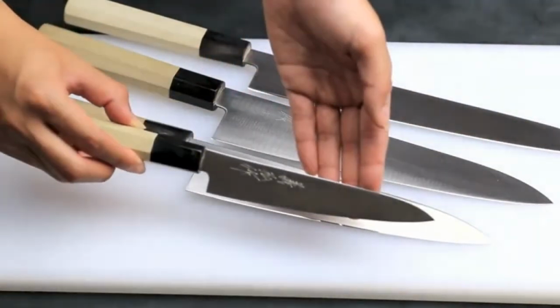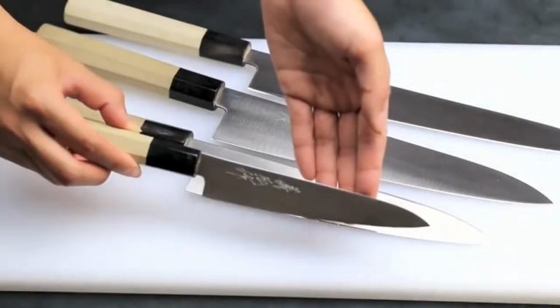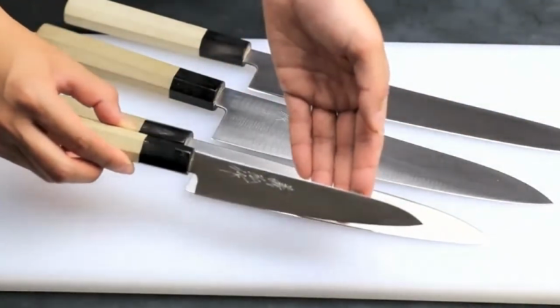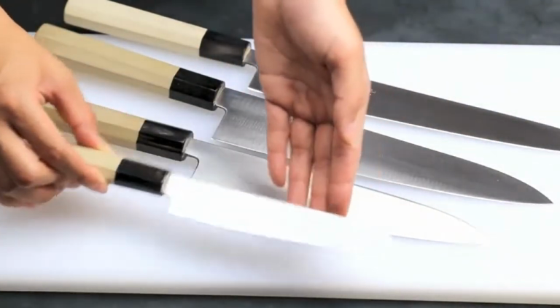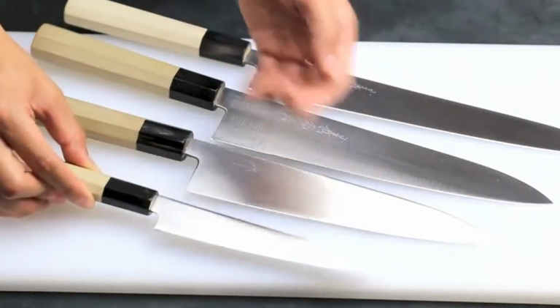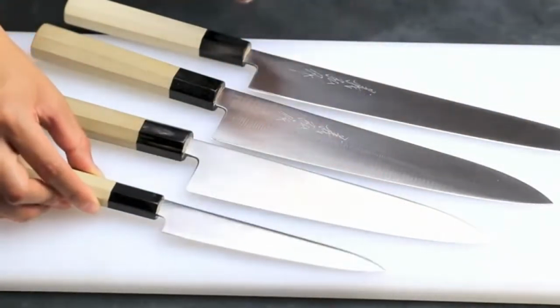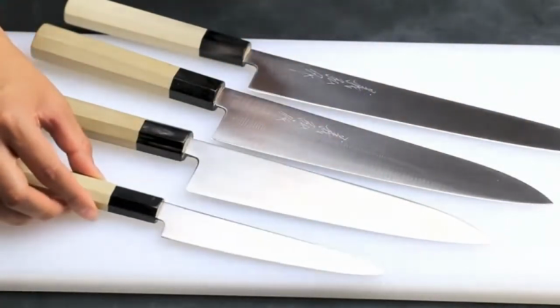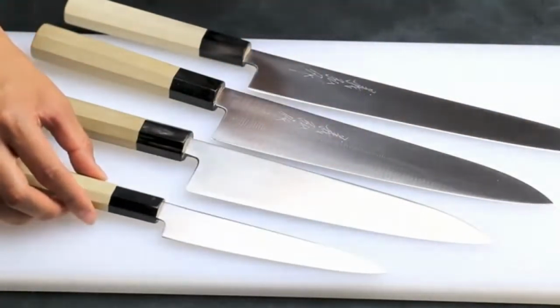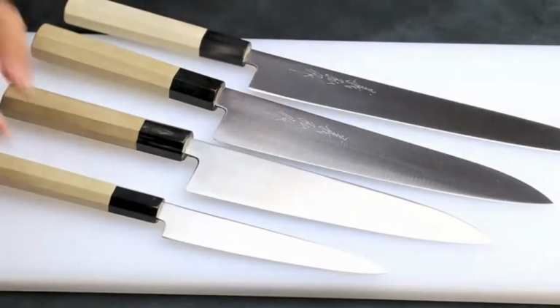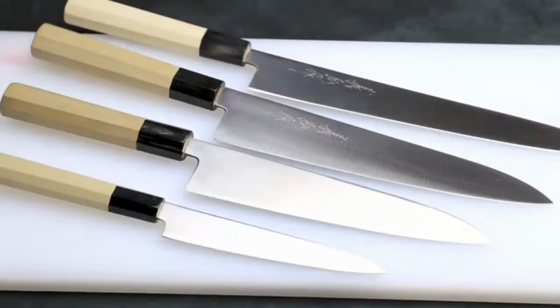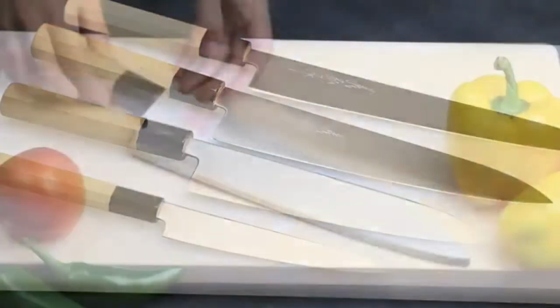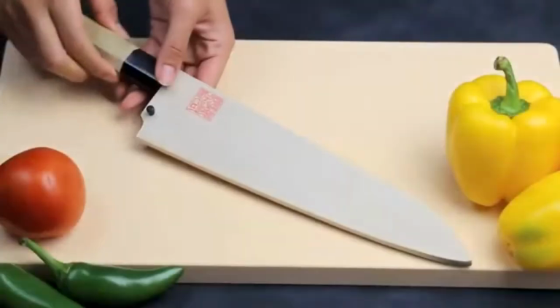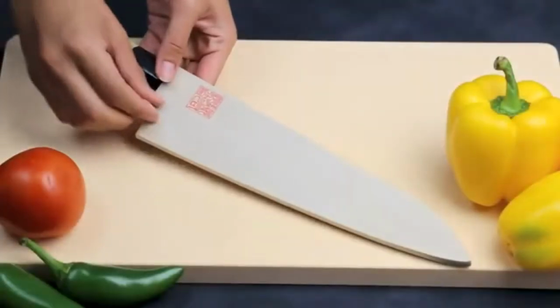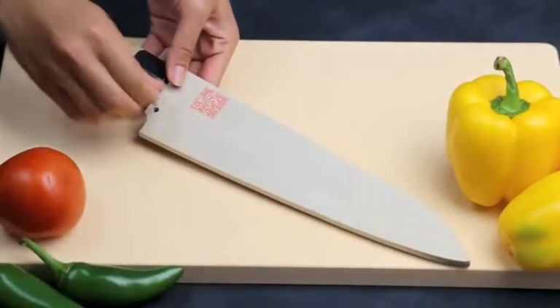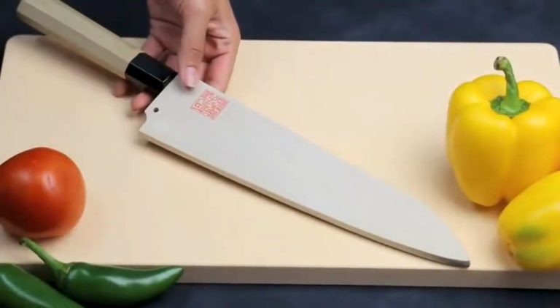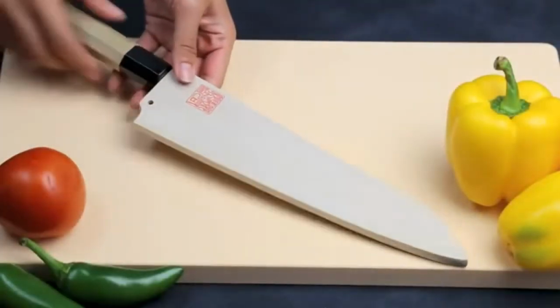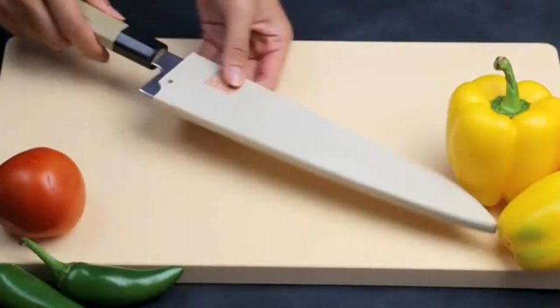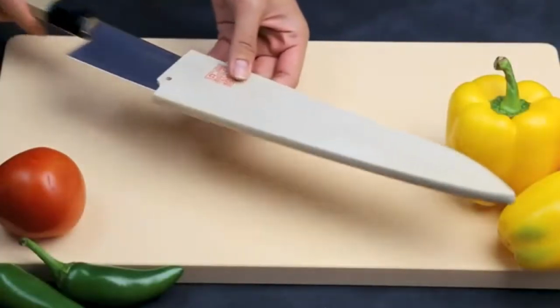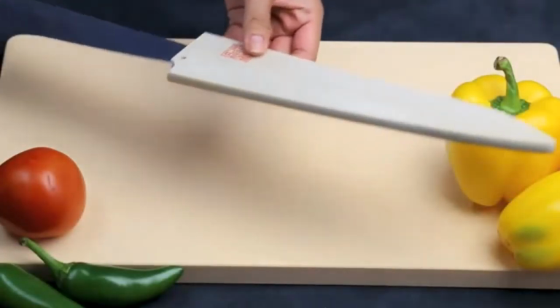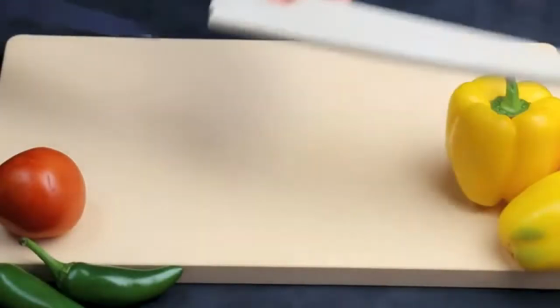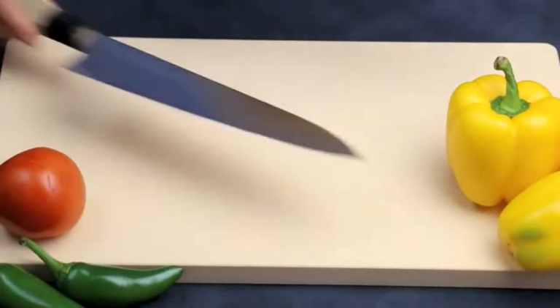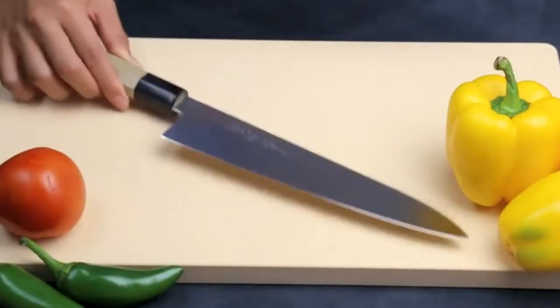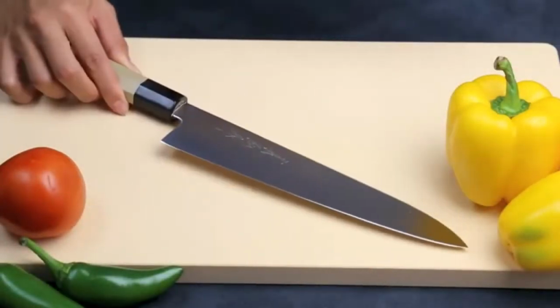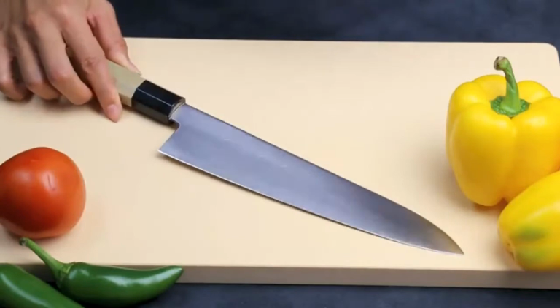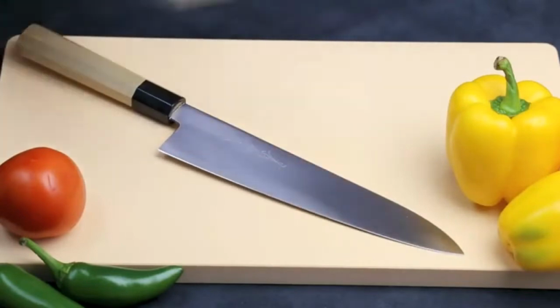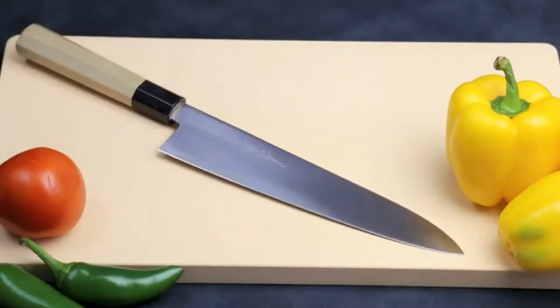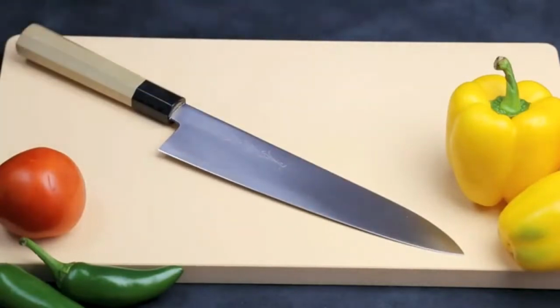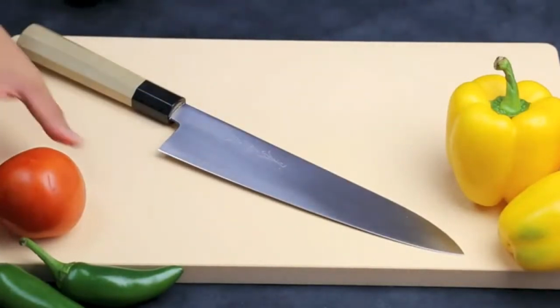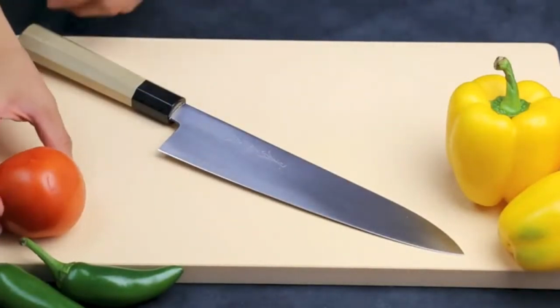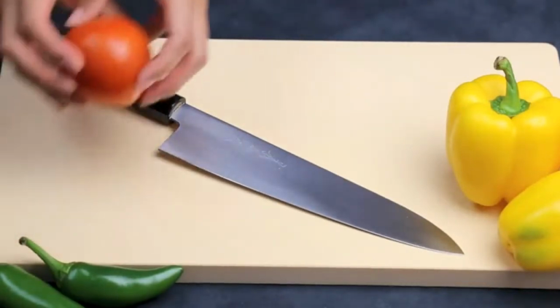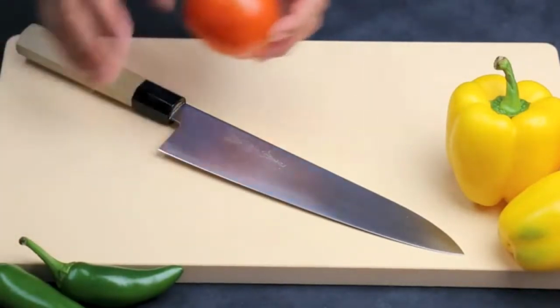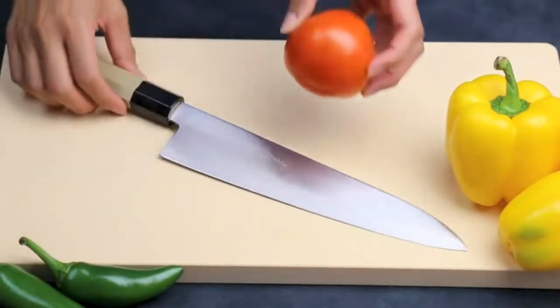In this video I'm going to delve into what are the traditional differences between Japanese and German knives. More importantly, I'll tell you what that means for you and which knife style is most likely to fit your needs.